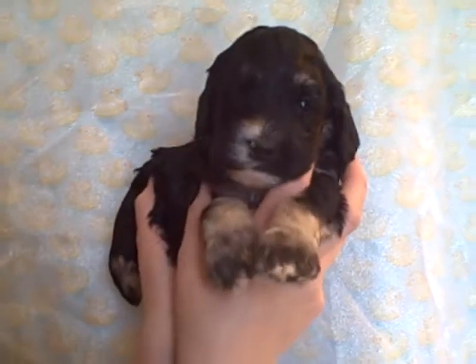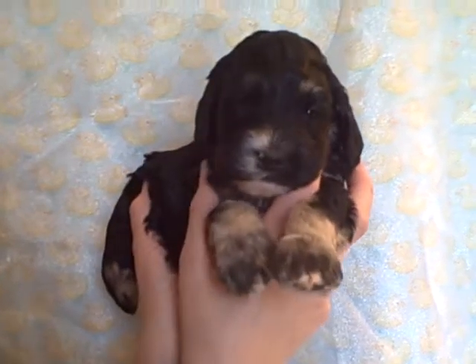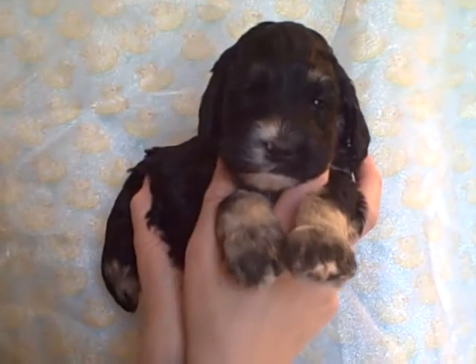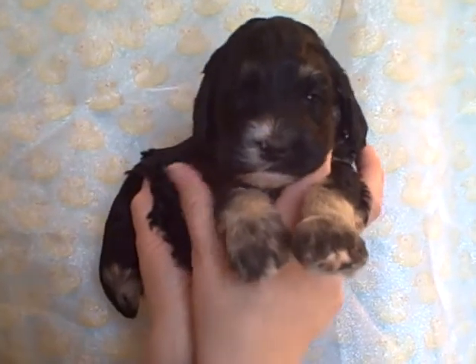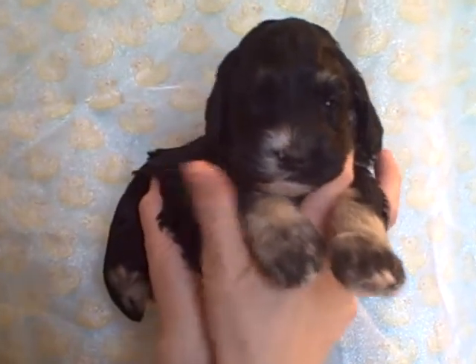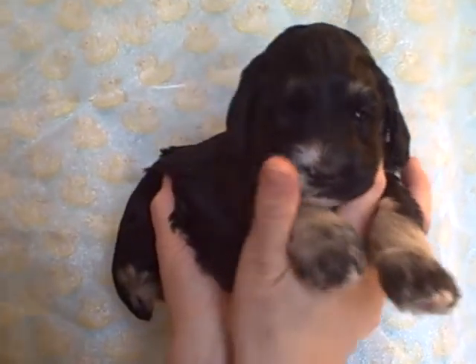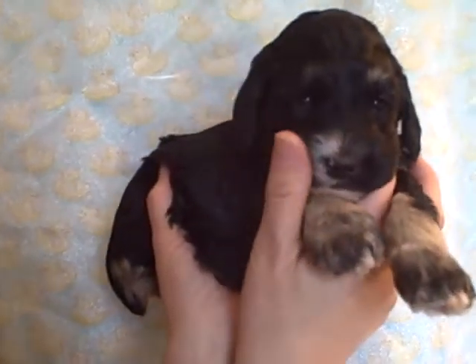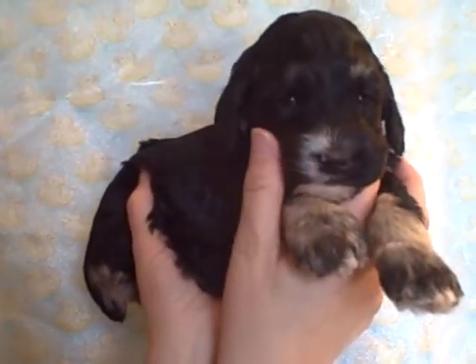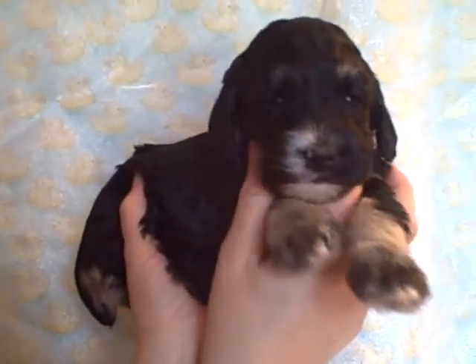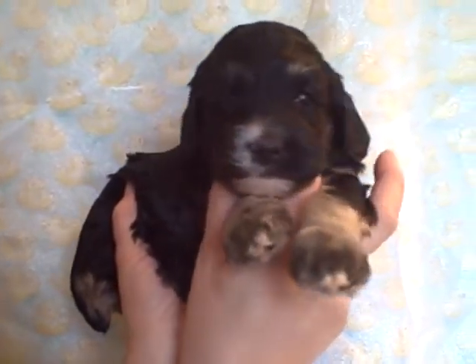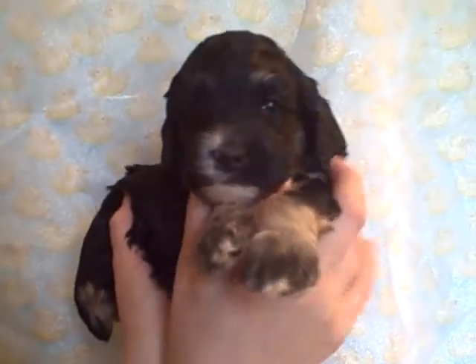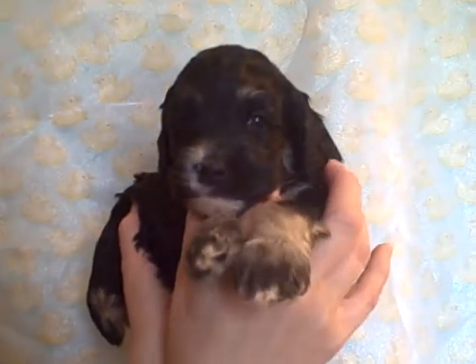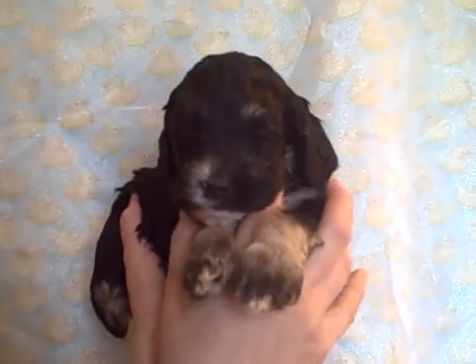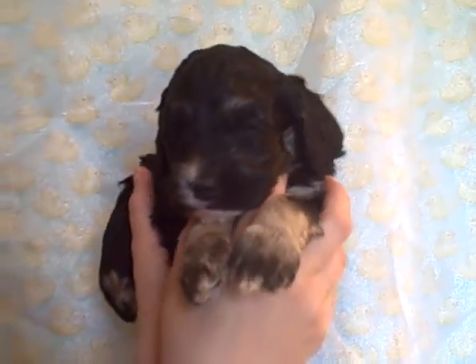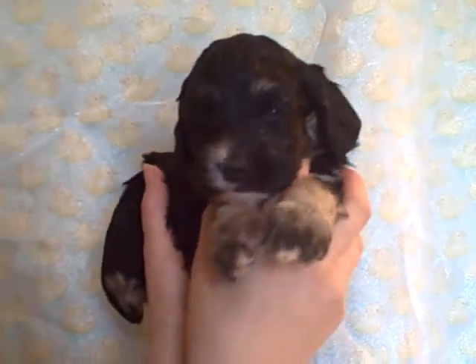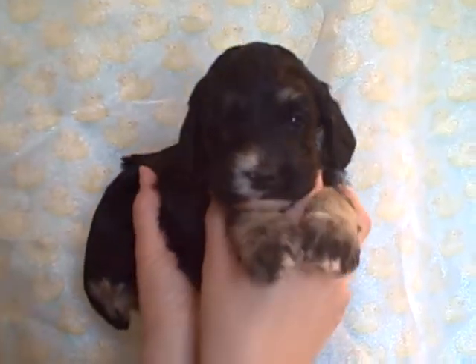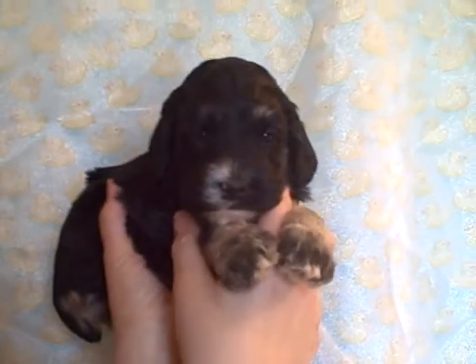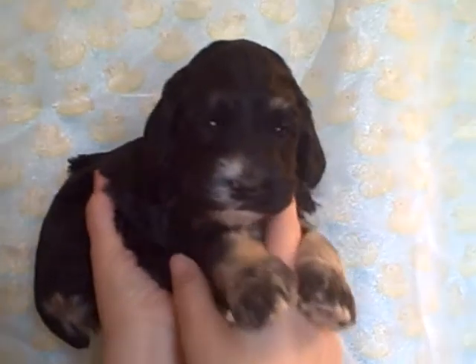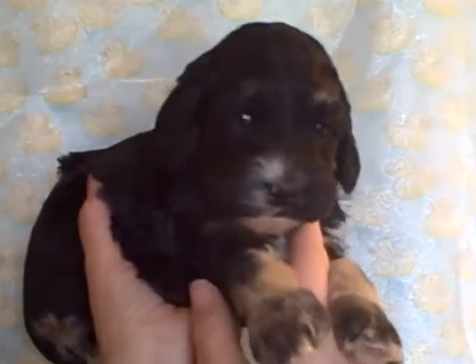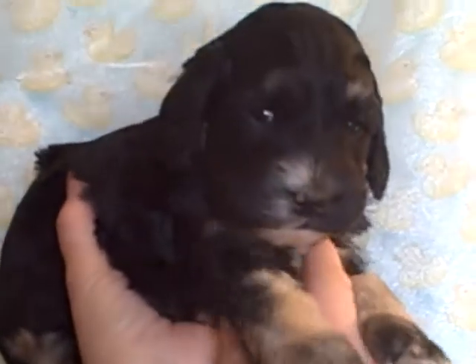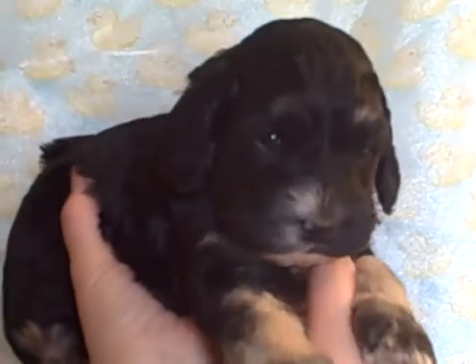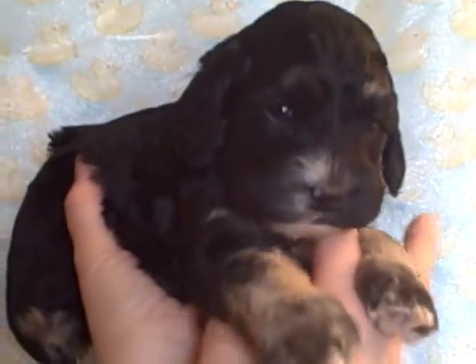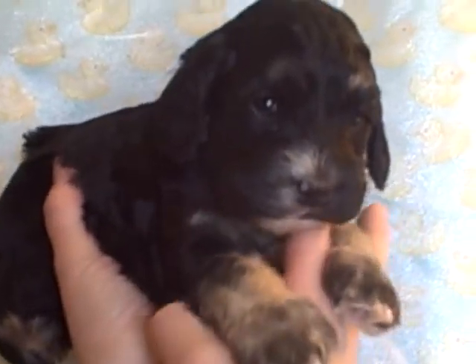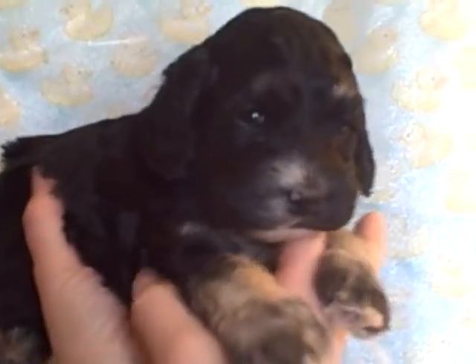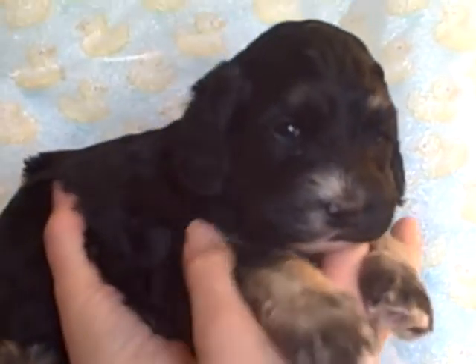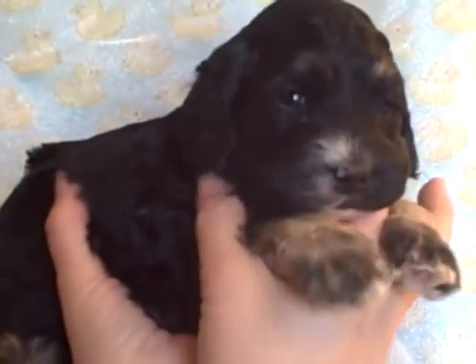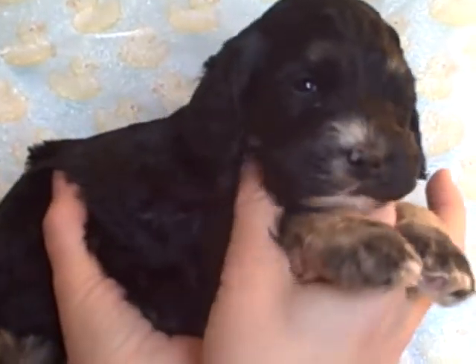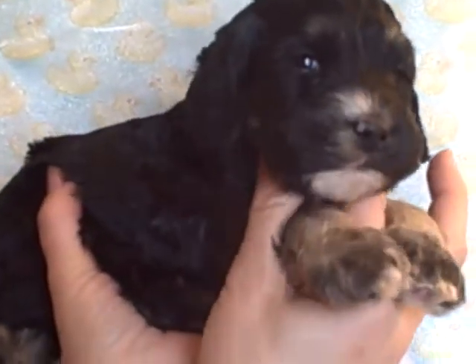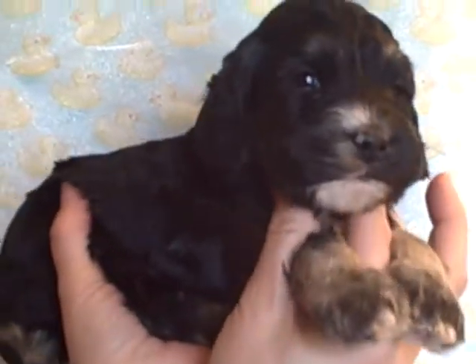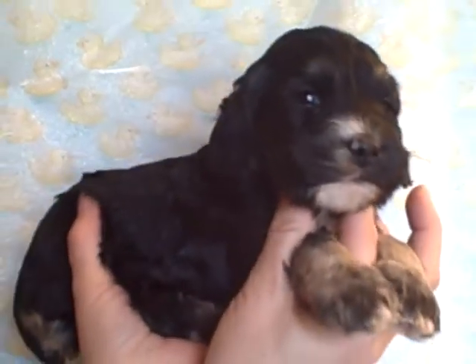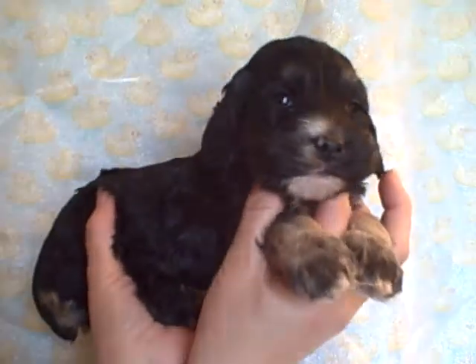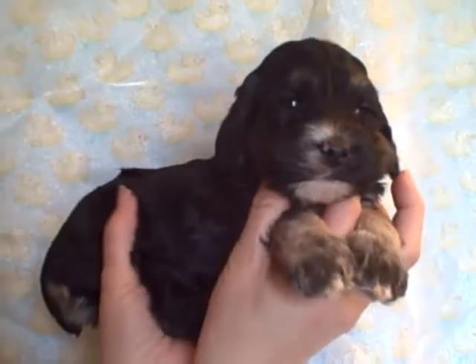This is Hammy, he's four weeks old. He's a male cockapoo and he weighs two and a half pounds and he was born on March 8th.